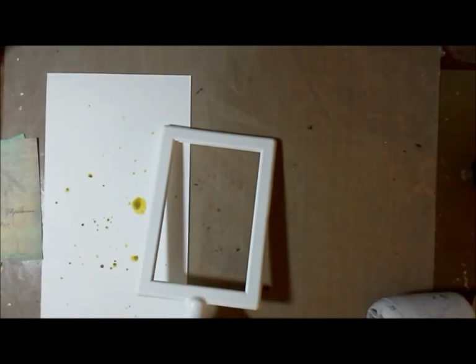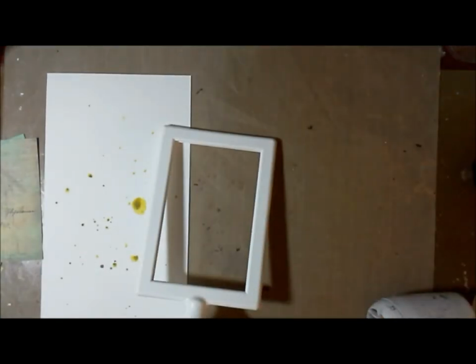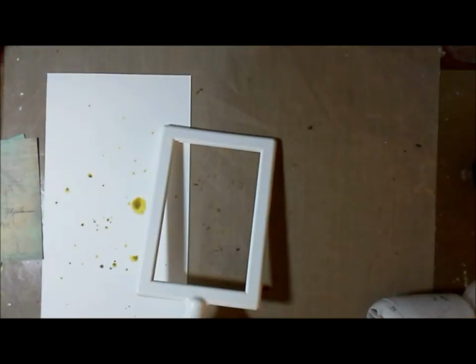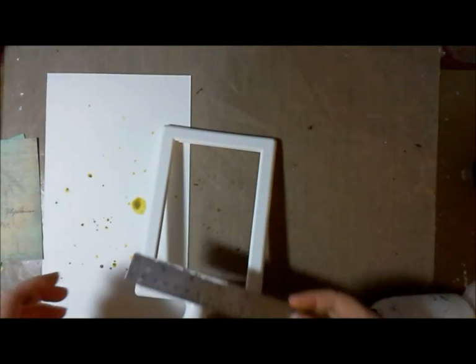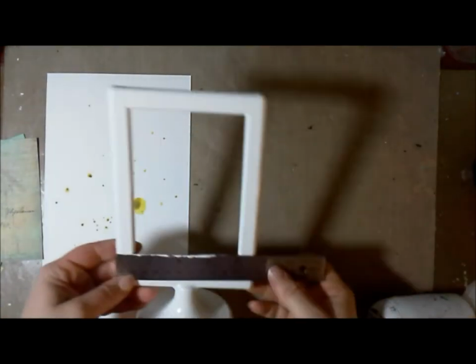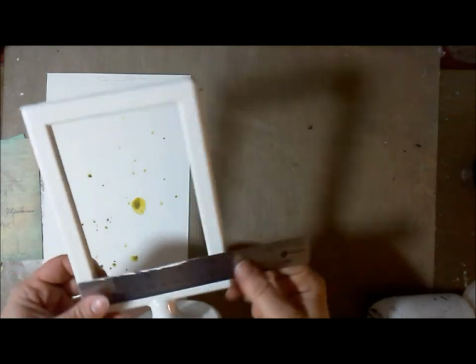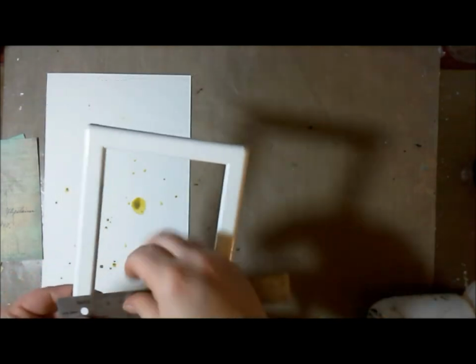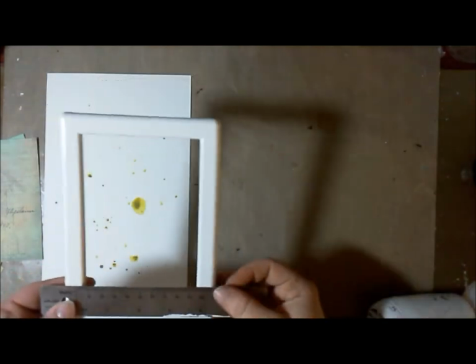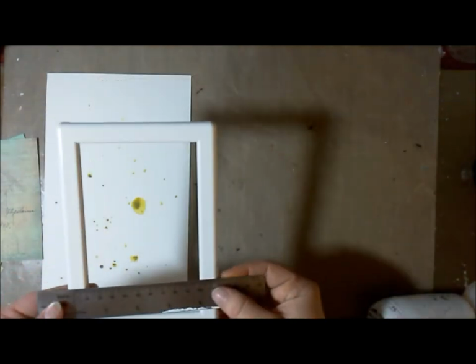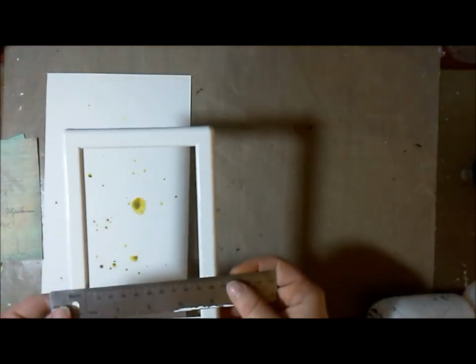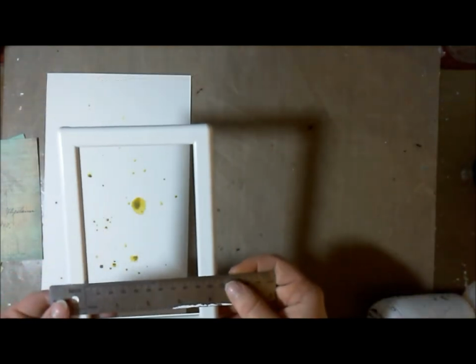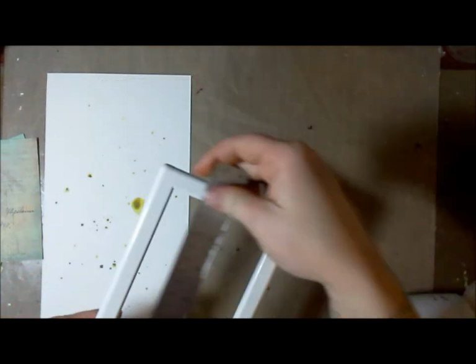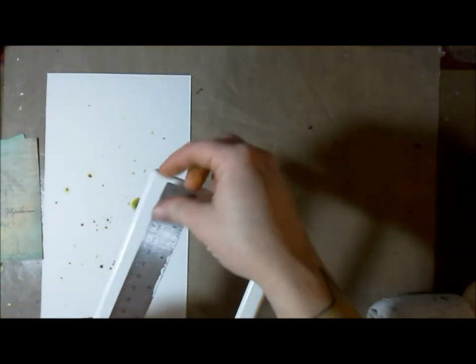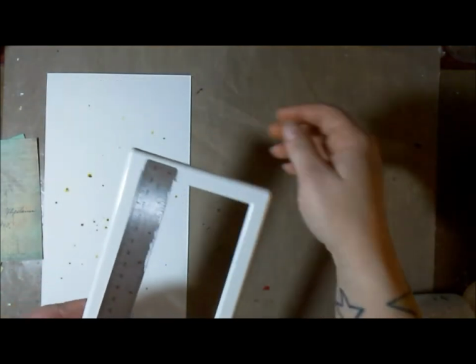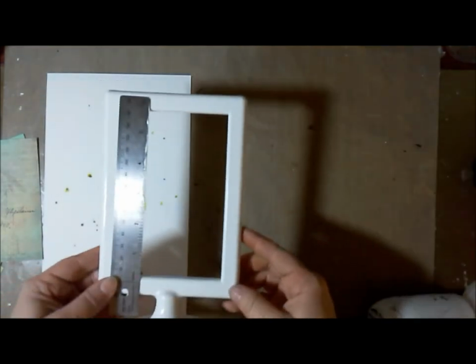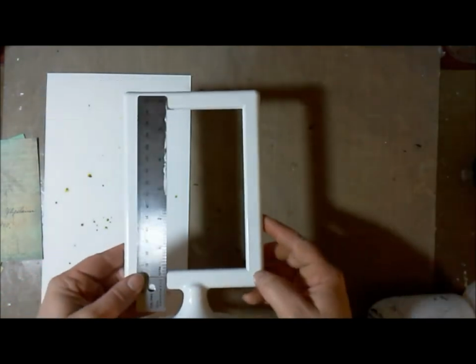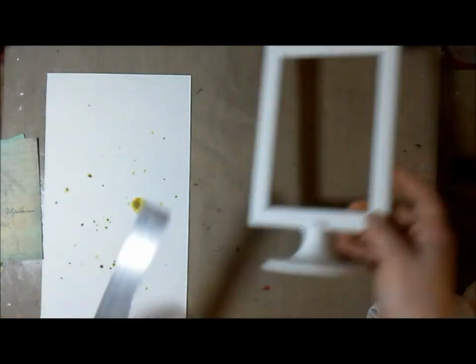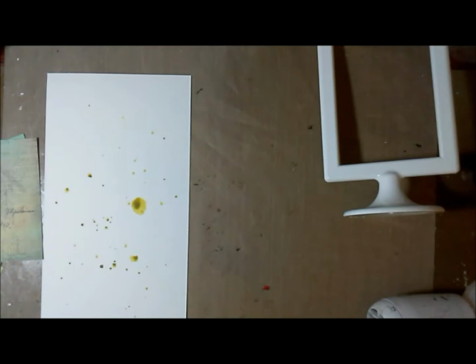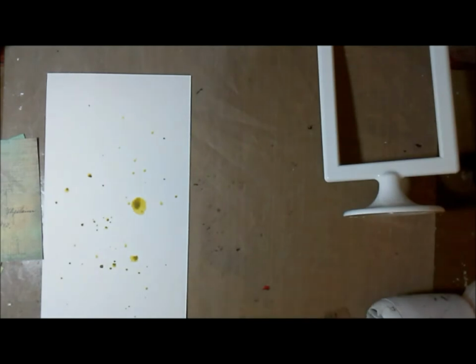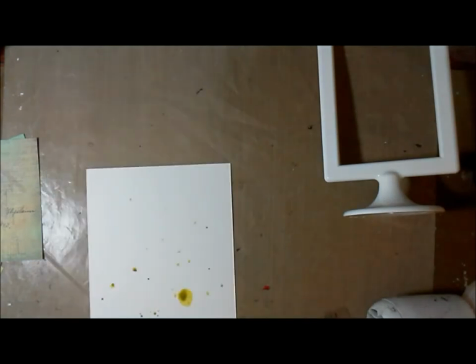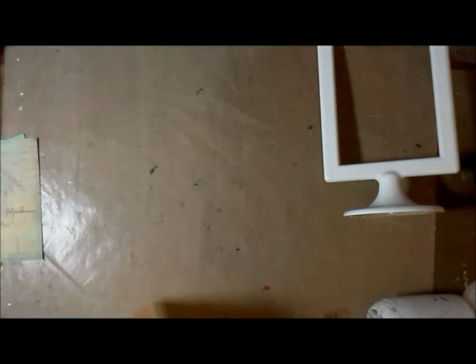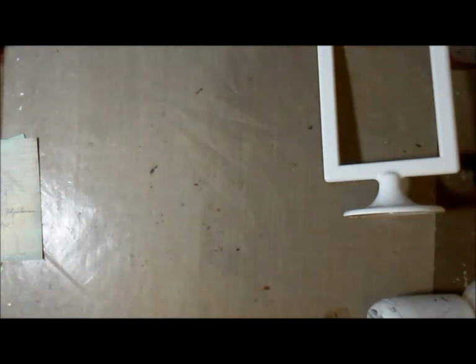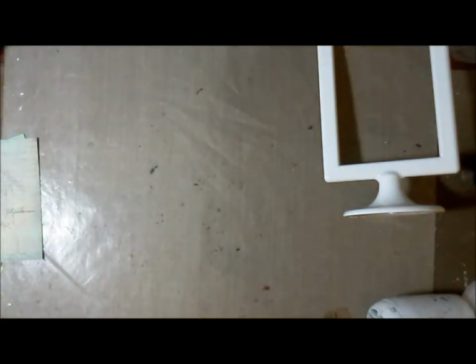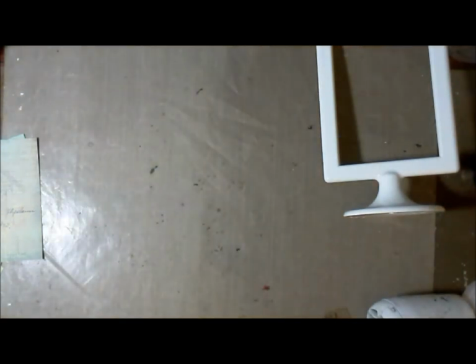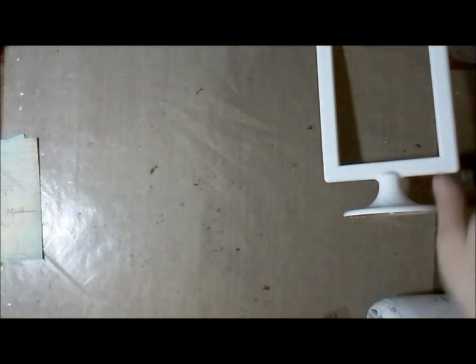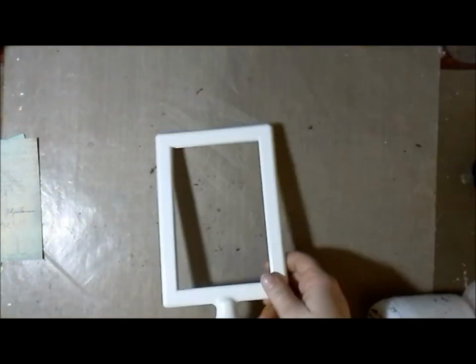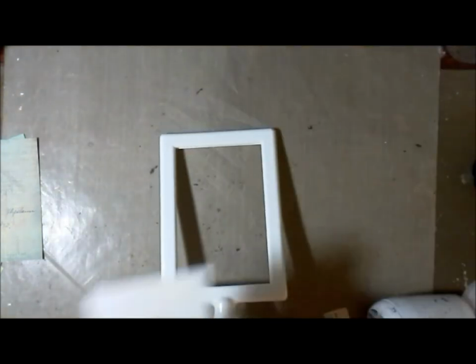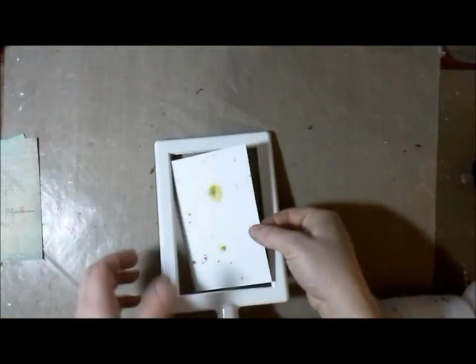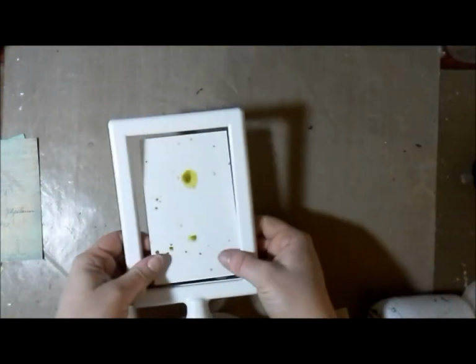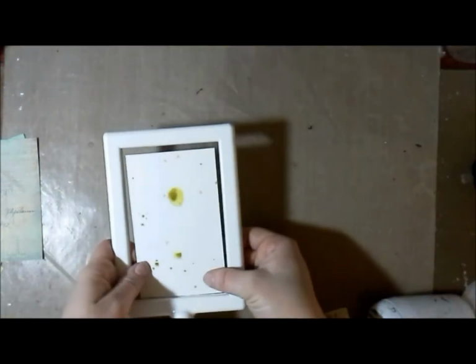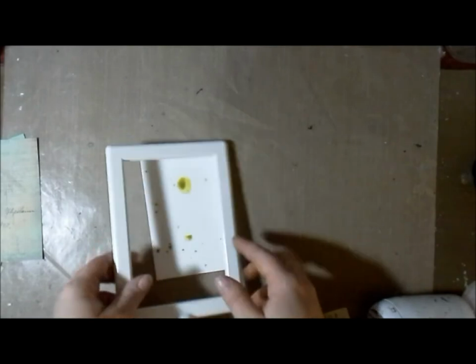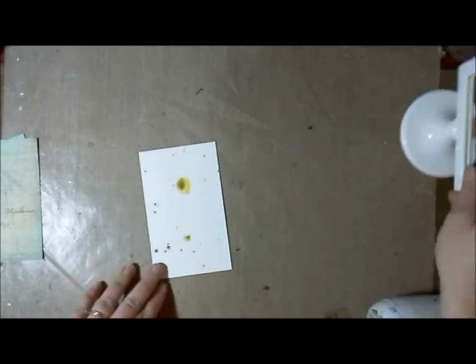Now I am measuring the opening for my Ikea frame so that I can trim my paper down and it hangs just inside. I think it was like five and a quarter tall by three and a half inches wide.